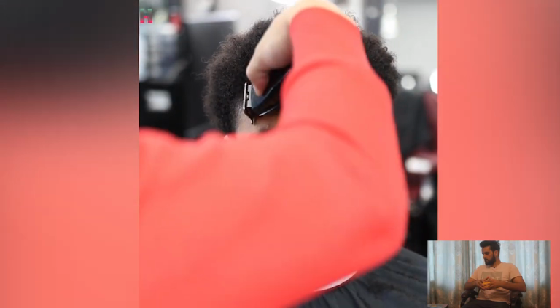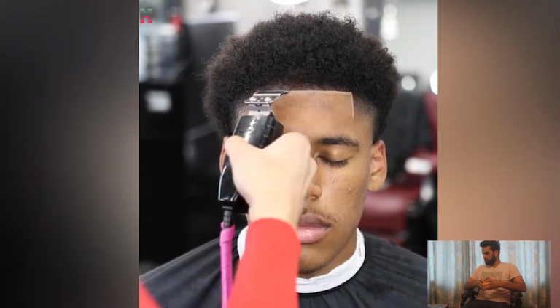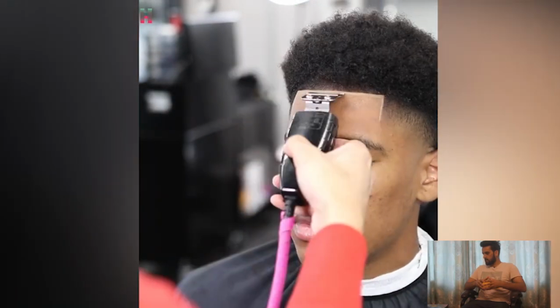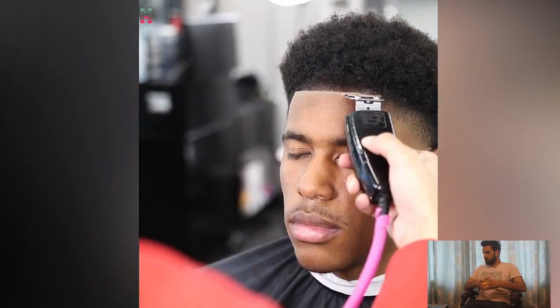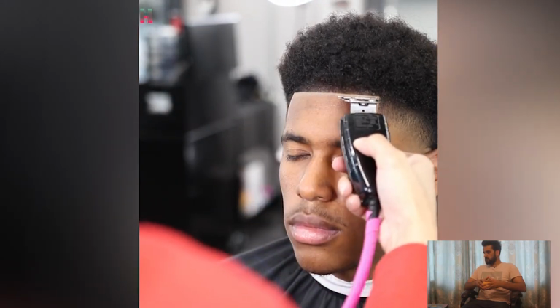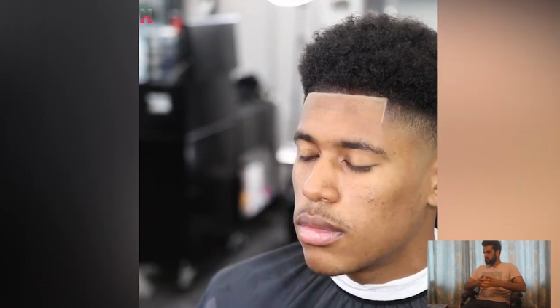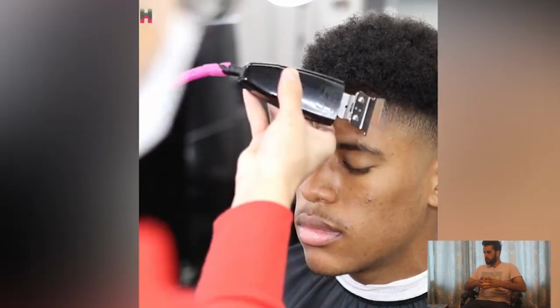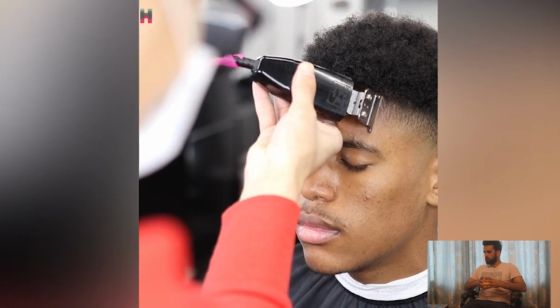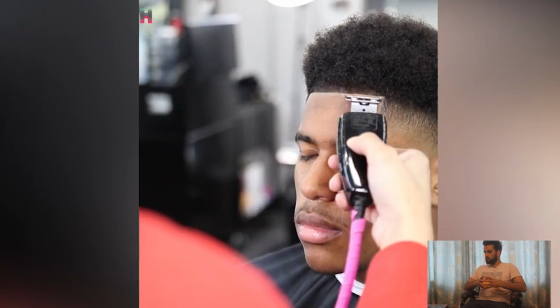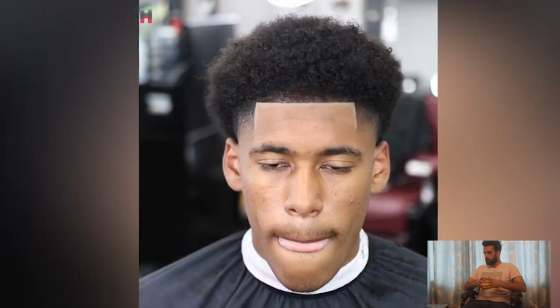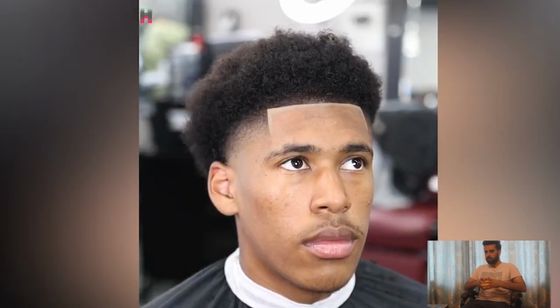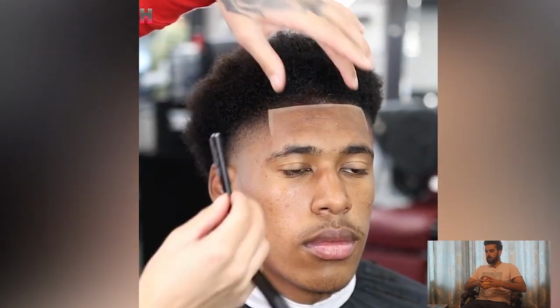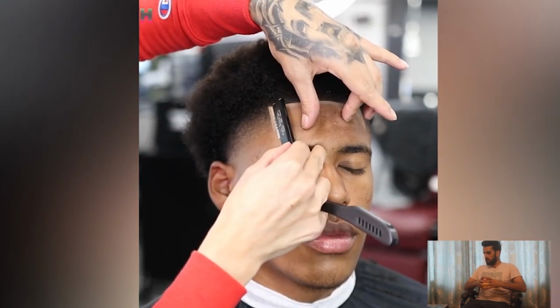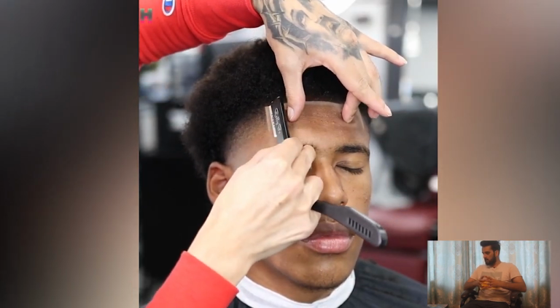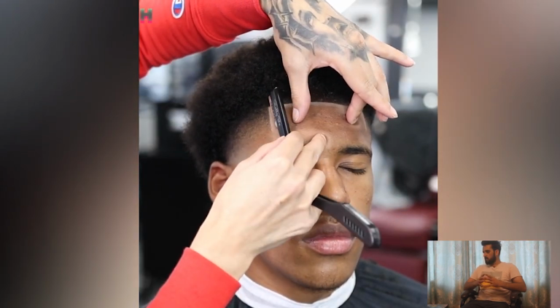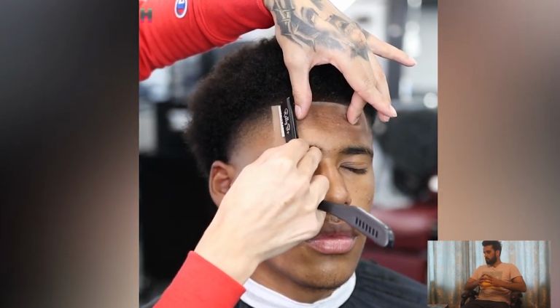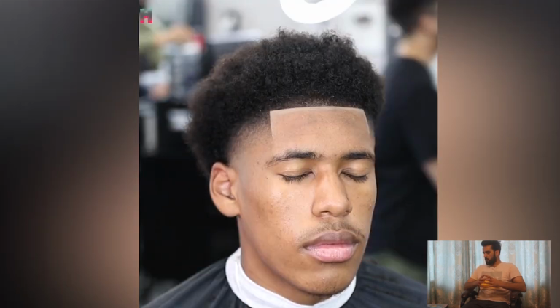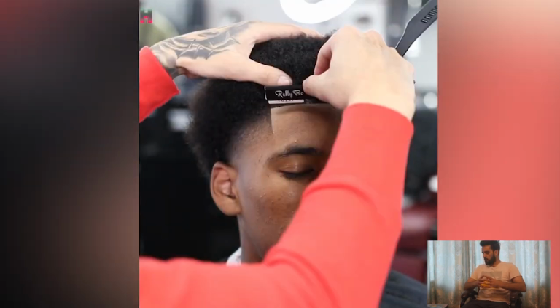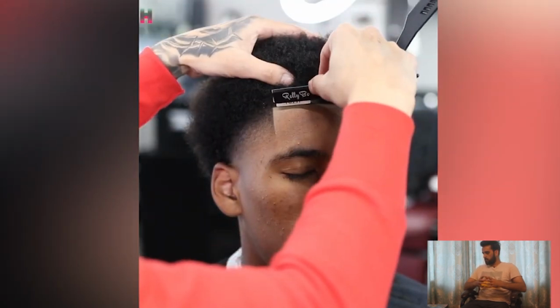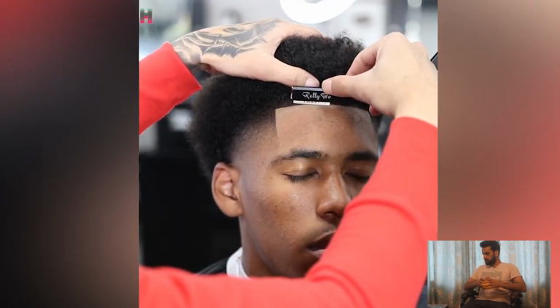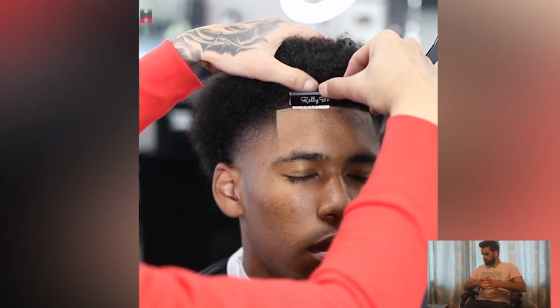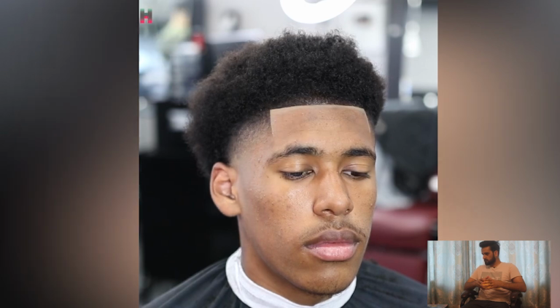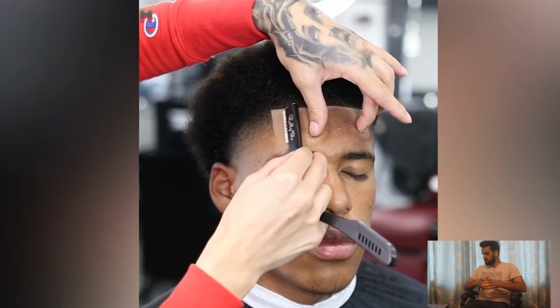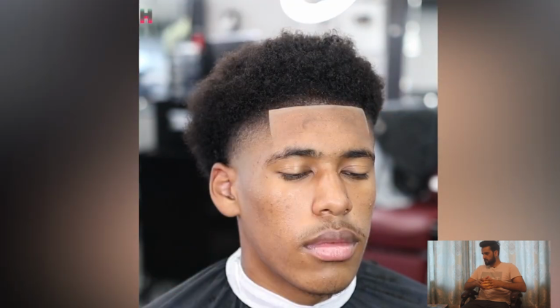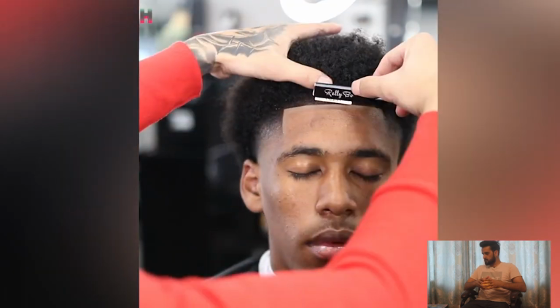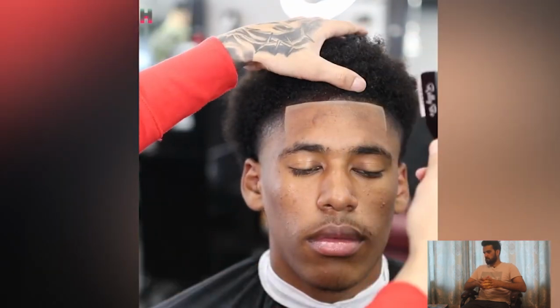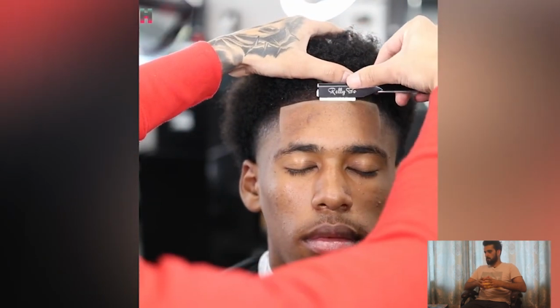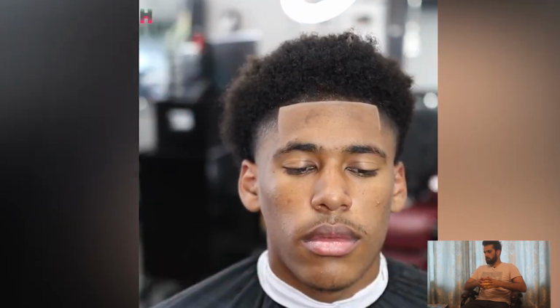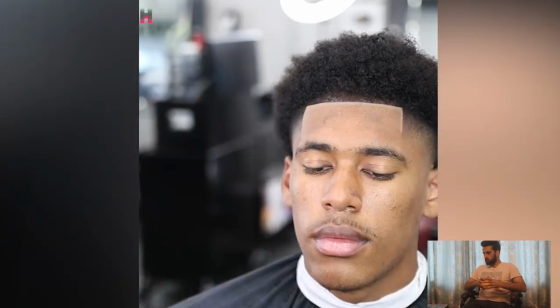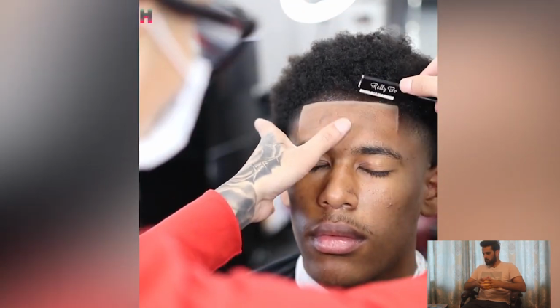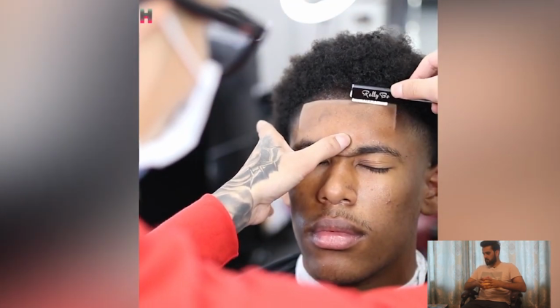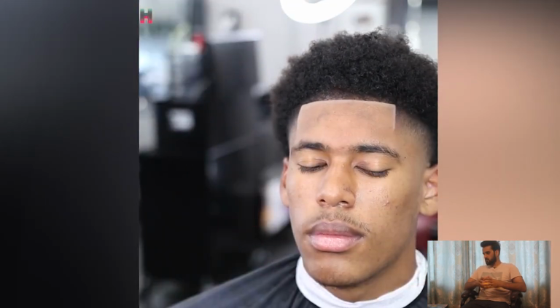A complete shape of haircut with taper fit and afro on the top — such a mind-blowing transformation.